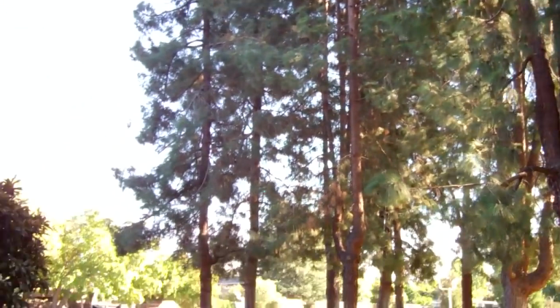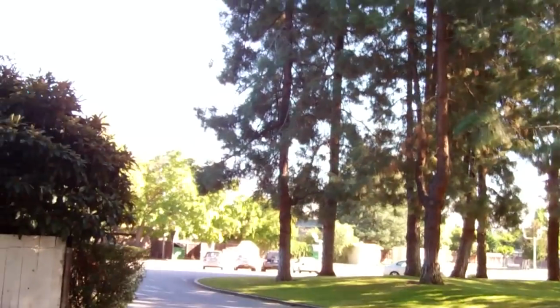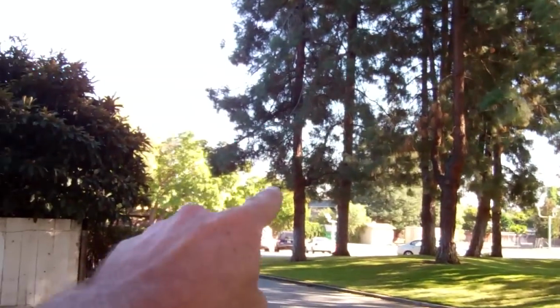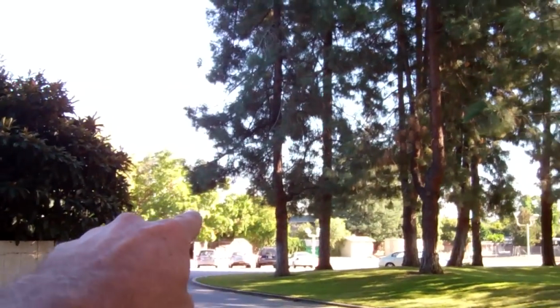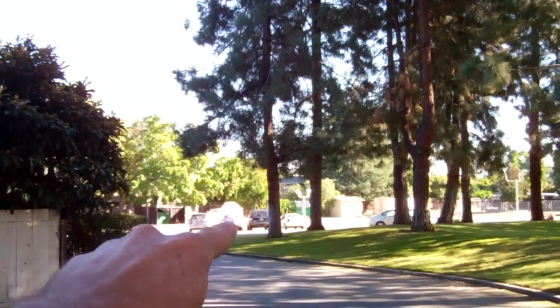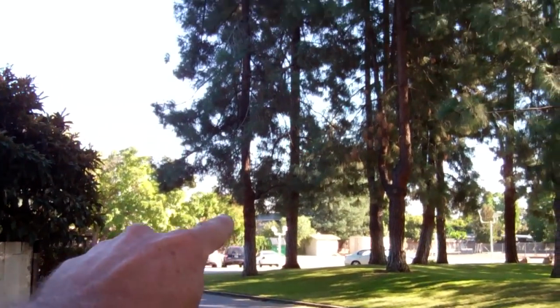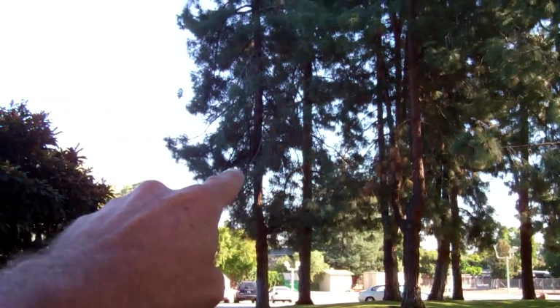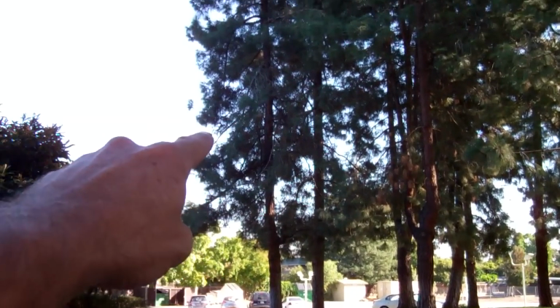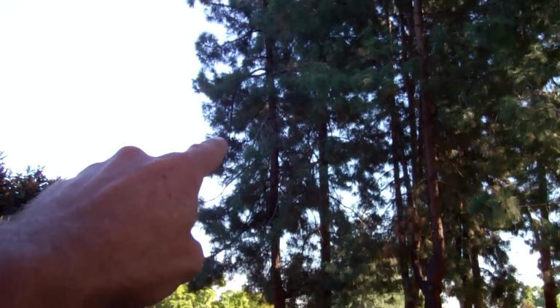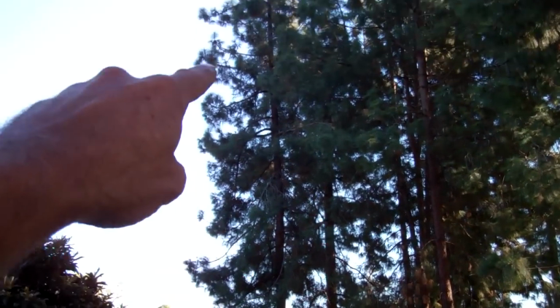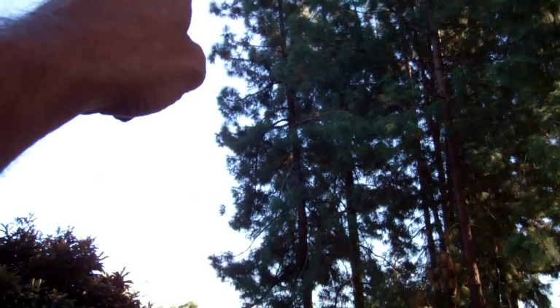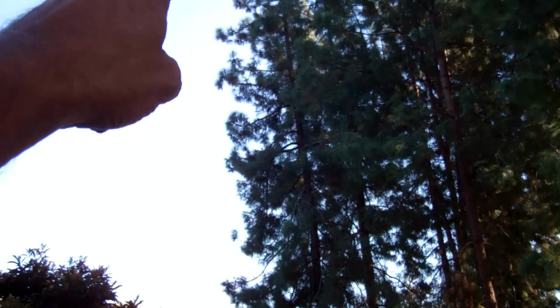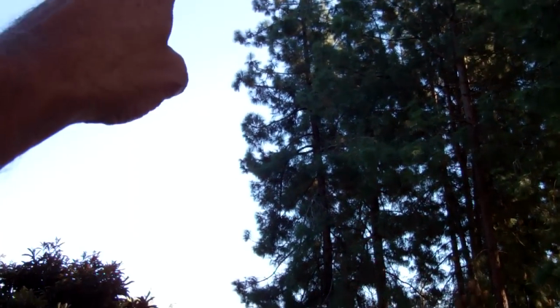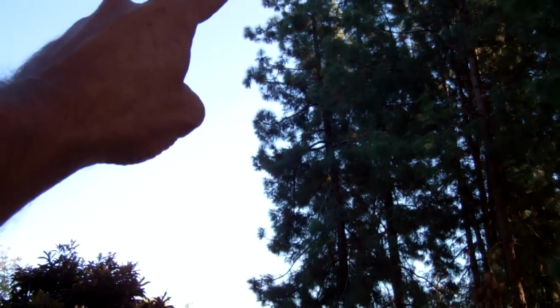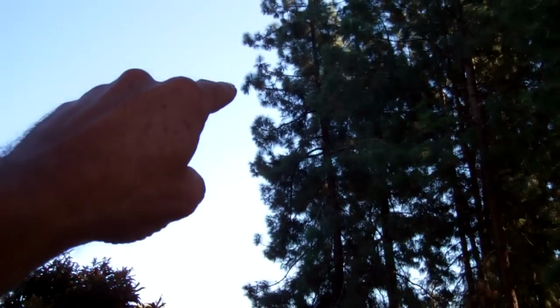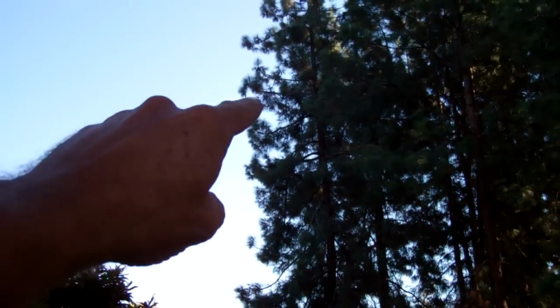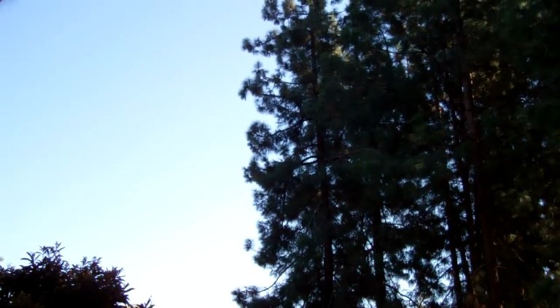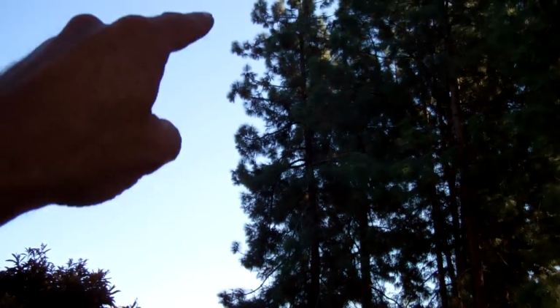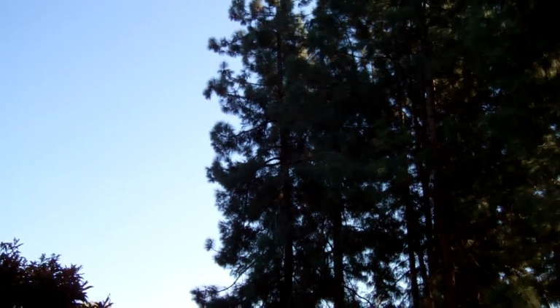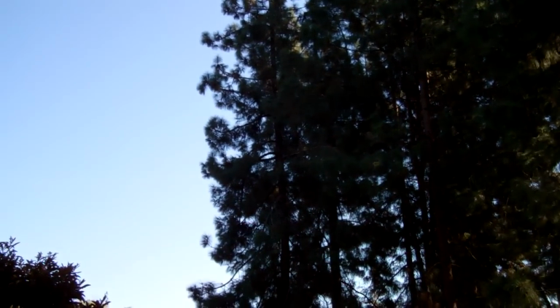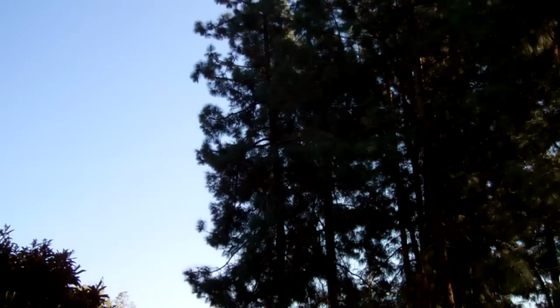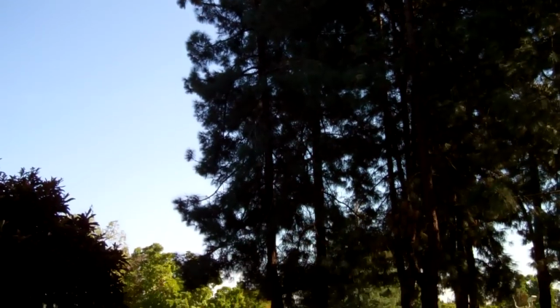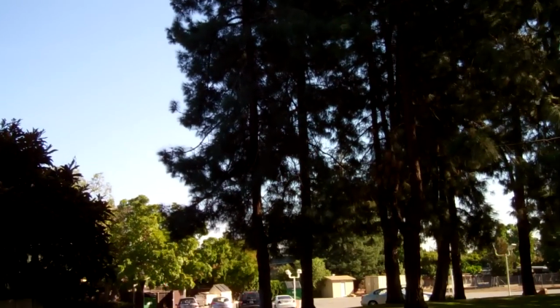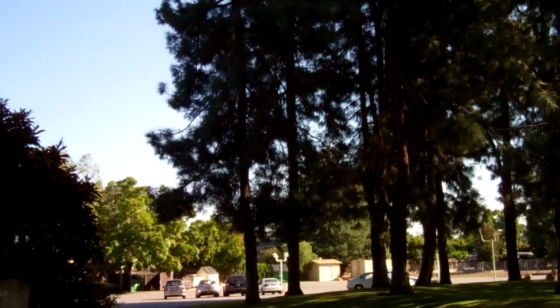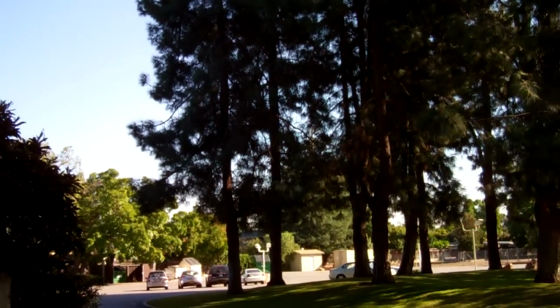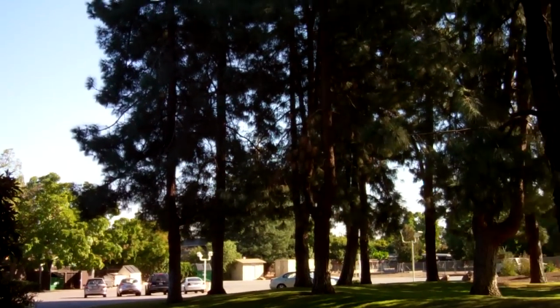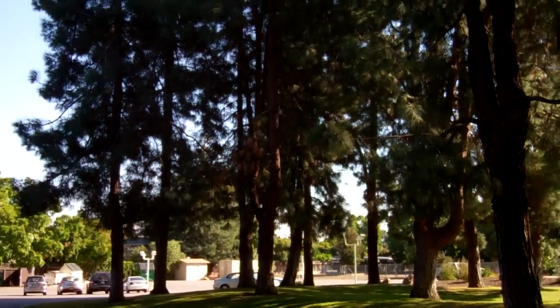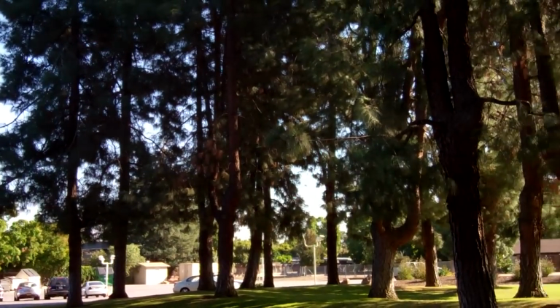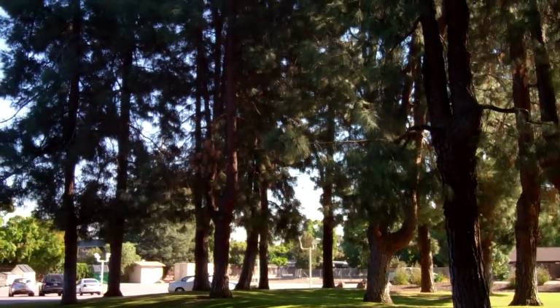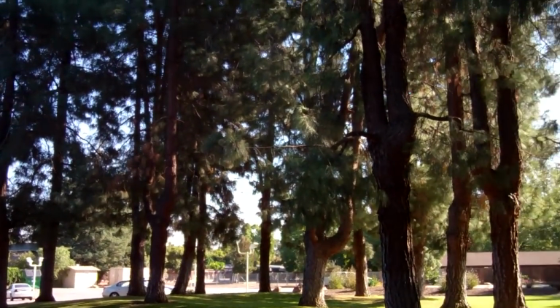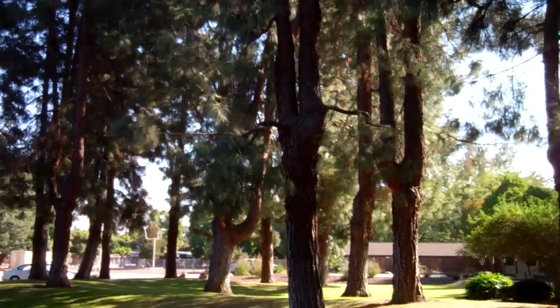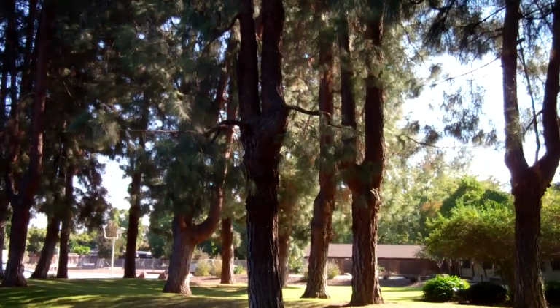Over on the left here you can see two Canary Island Pines that were perhaps planted later and weren't abused — because those have the natural growth habit, just a single leader all the way up. The rest of these are all multiples.